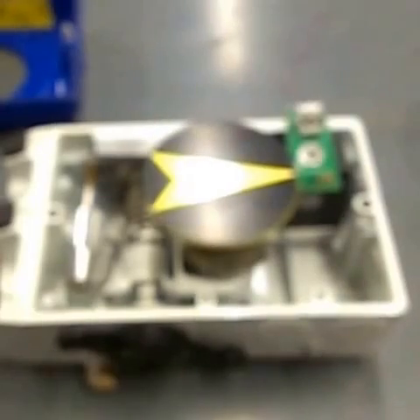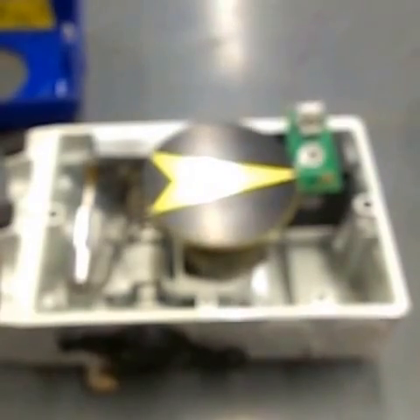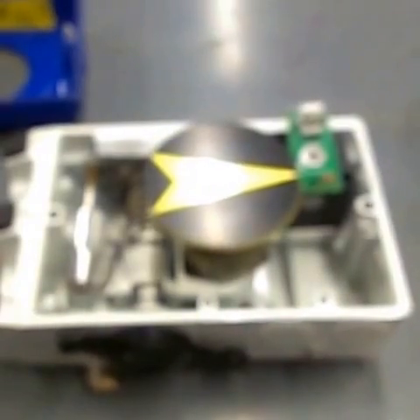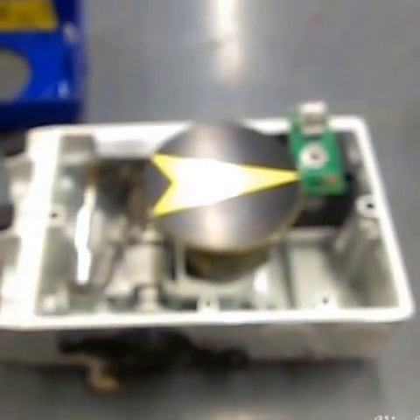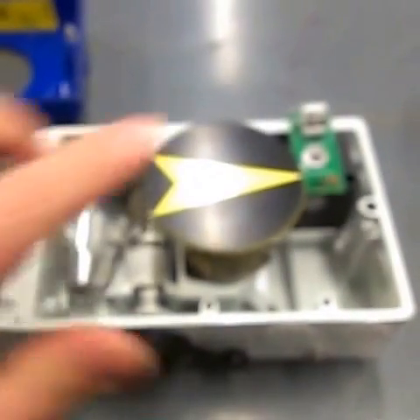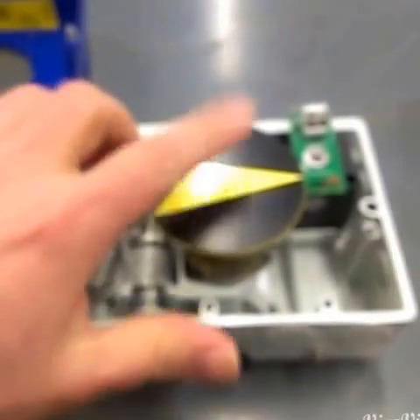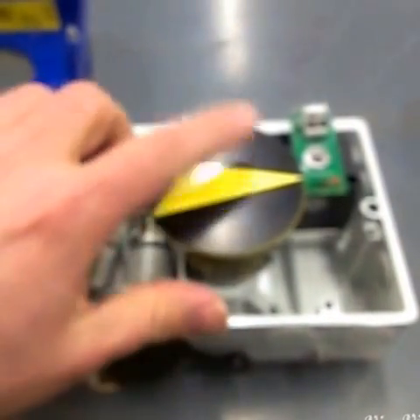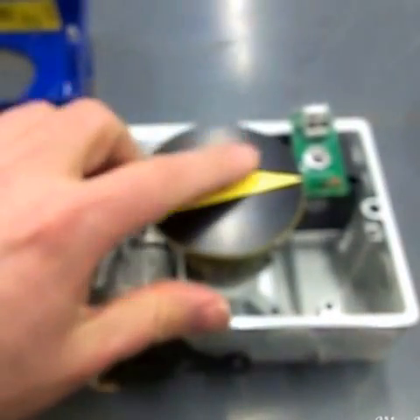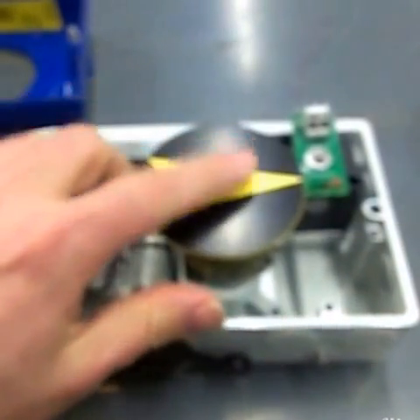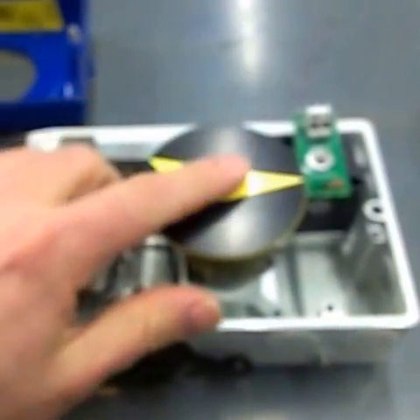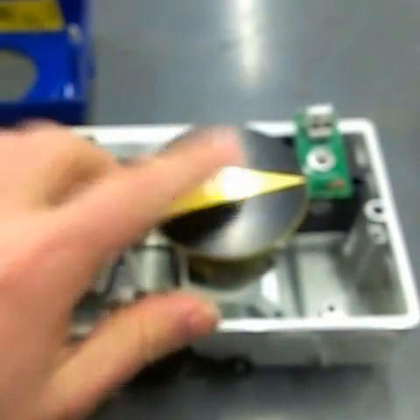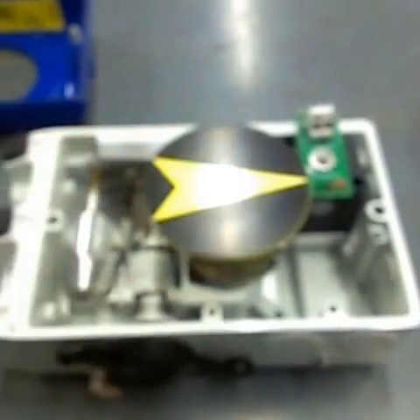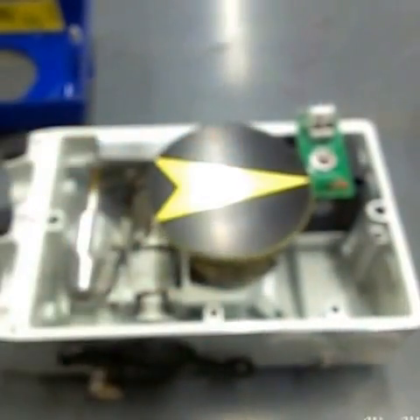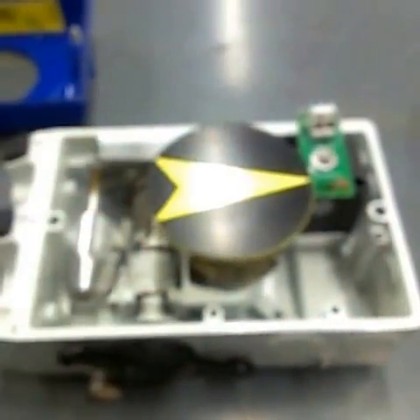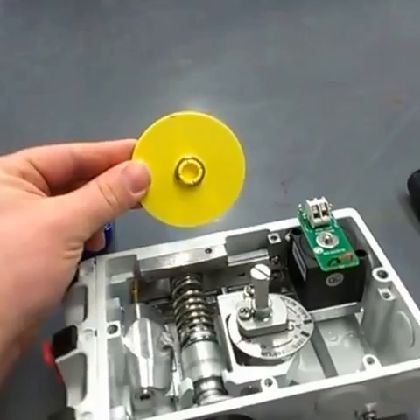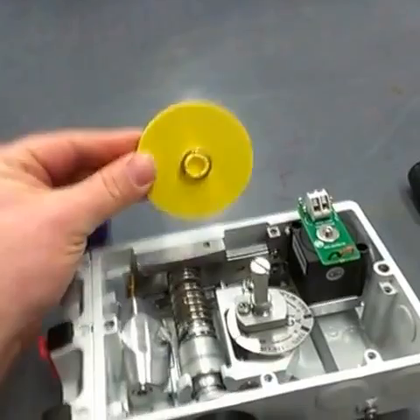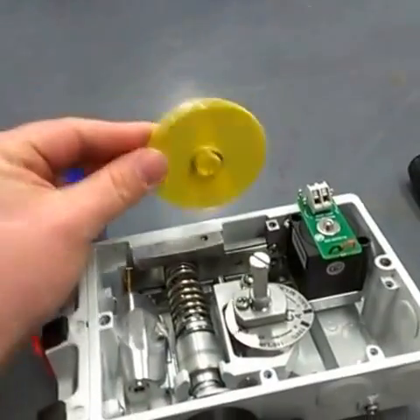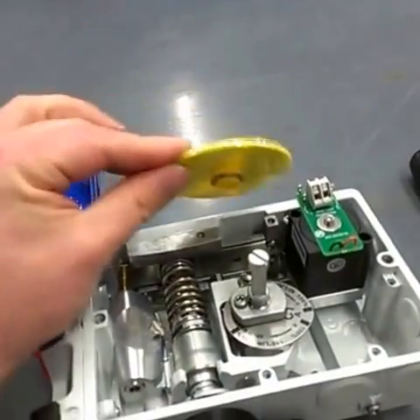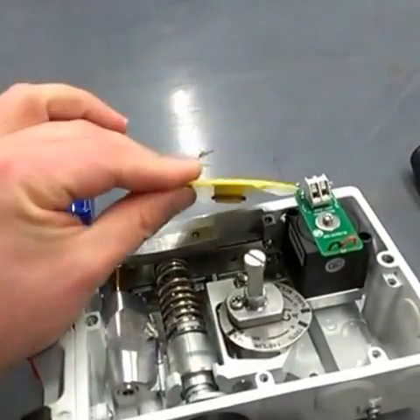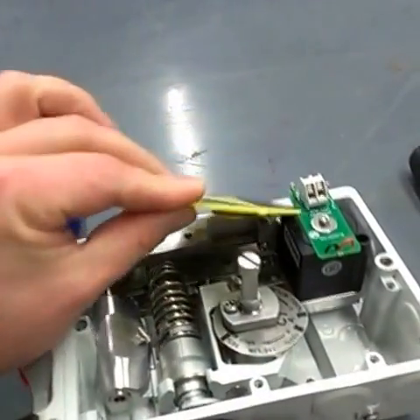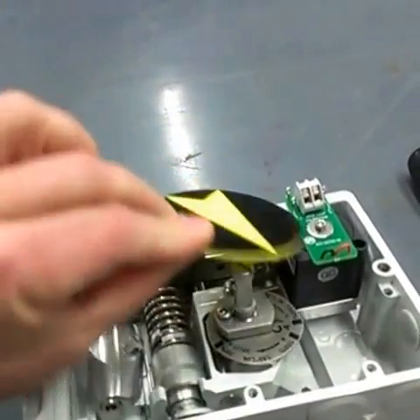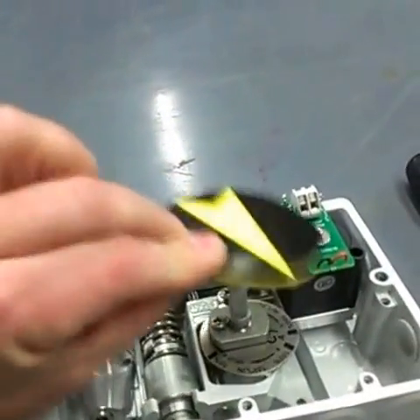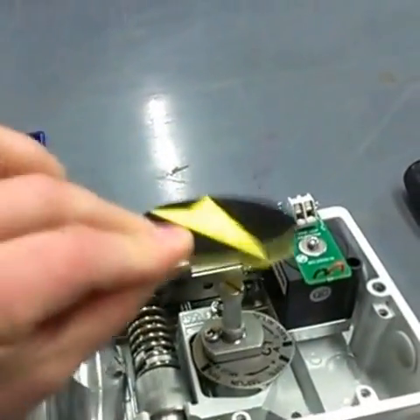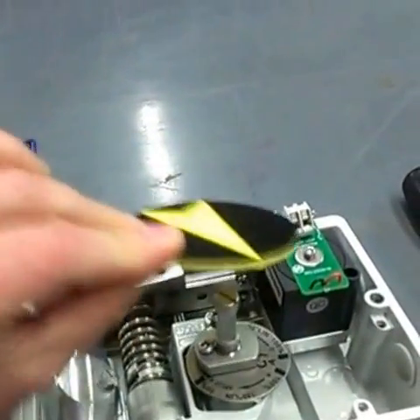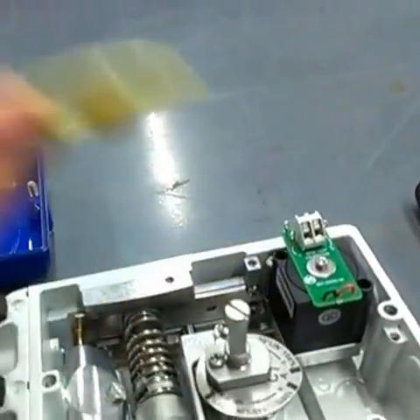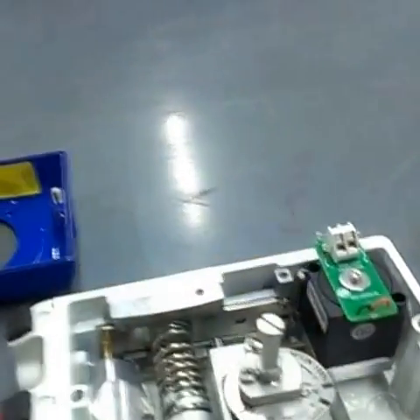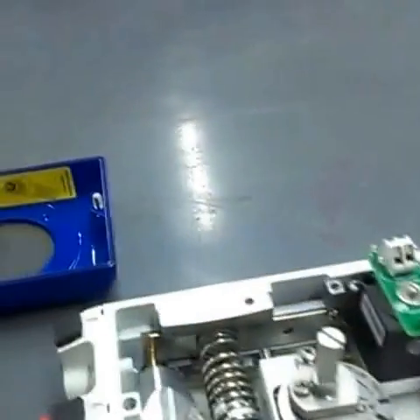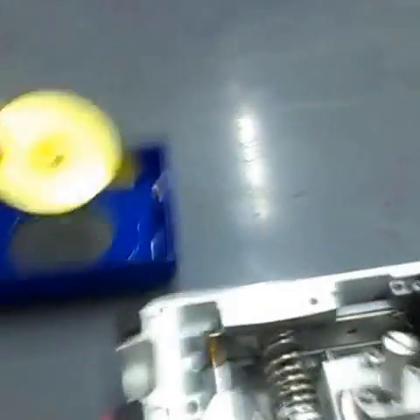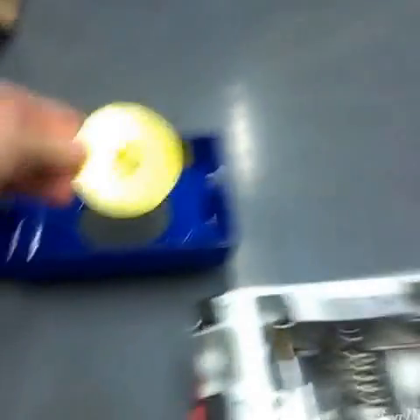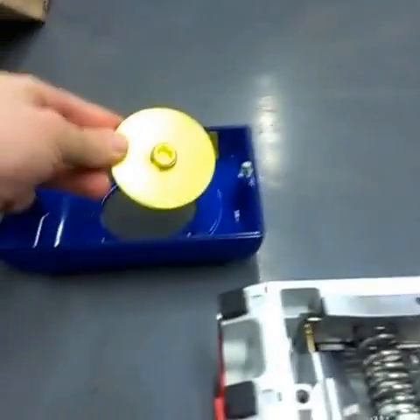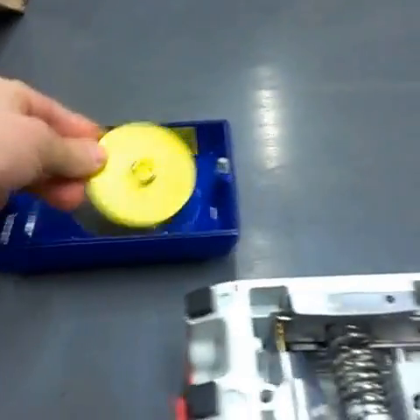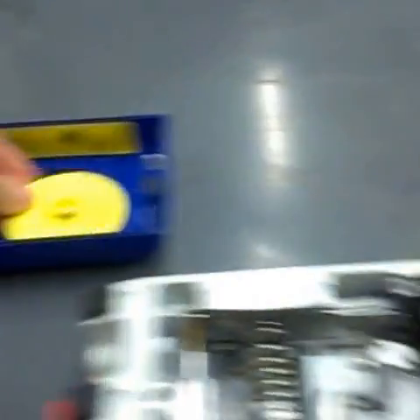After removing the cover, go ahead and pull up the visual indicator. It comes off pretty easily just wiggling it up — just a little circlip holding it.